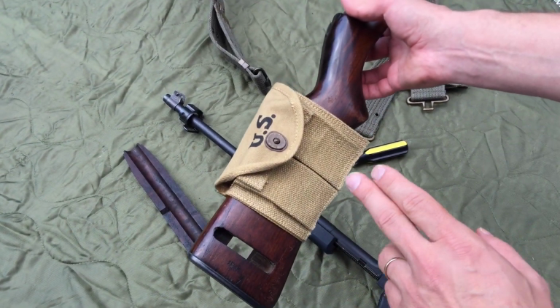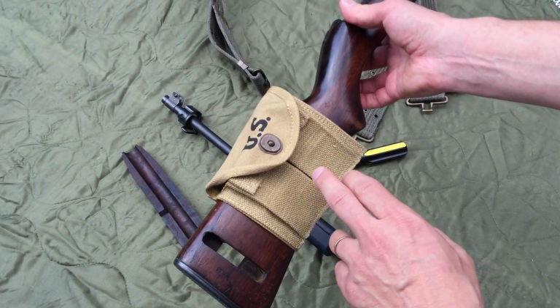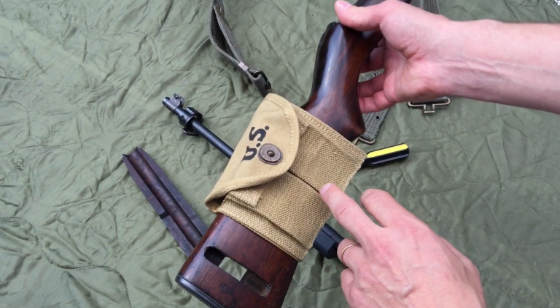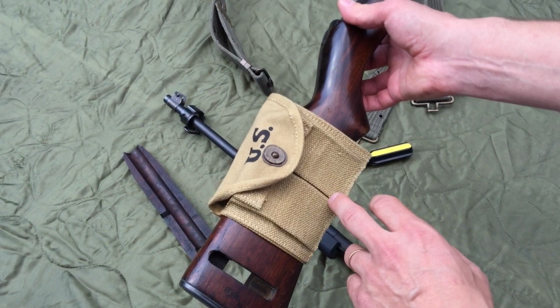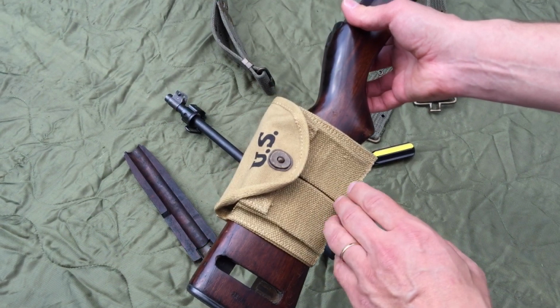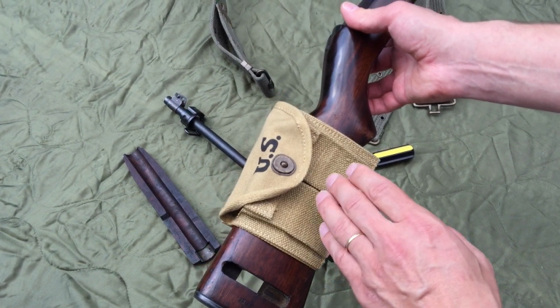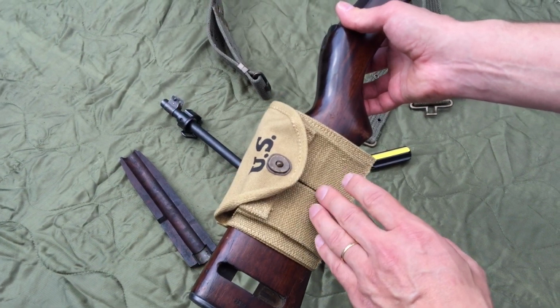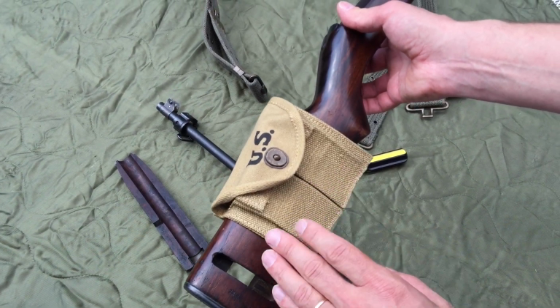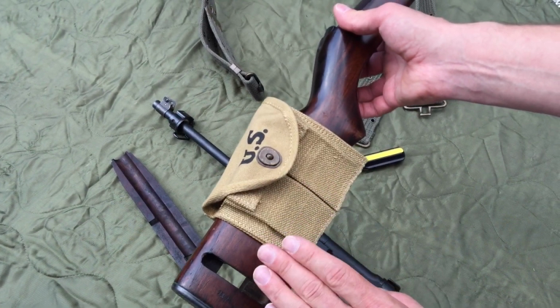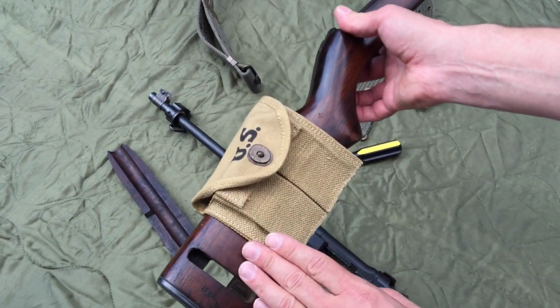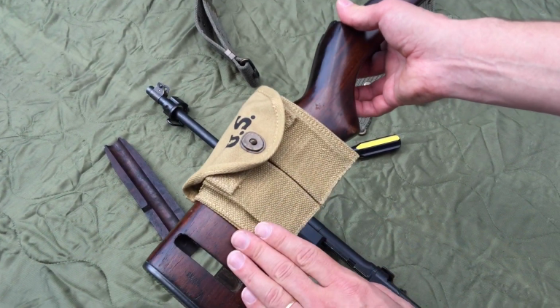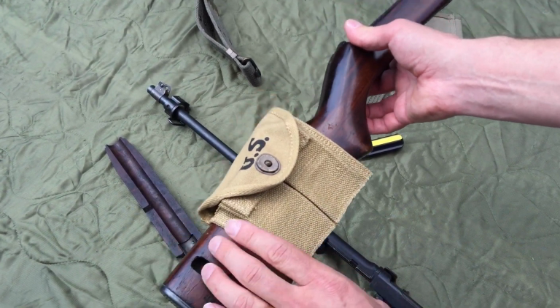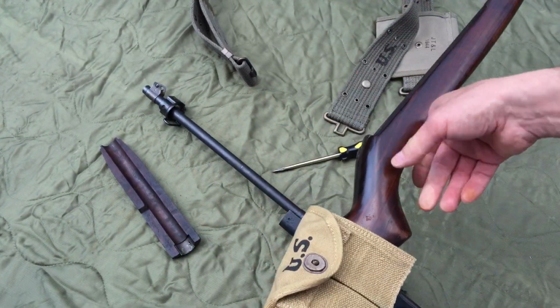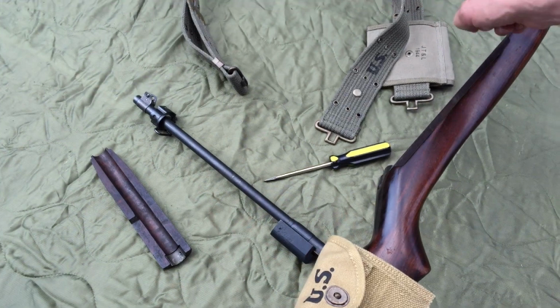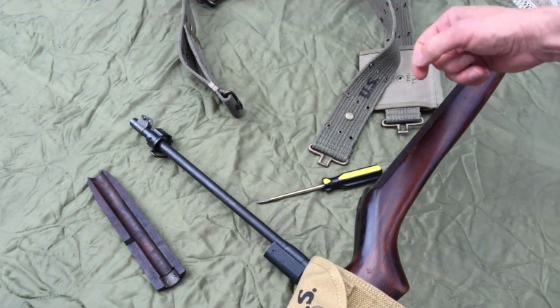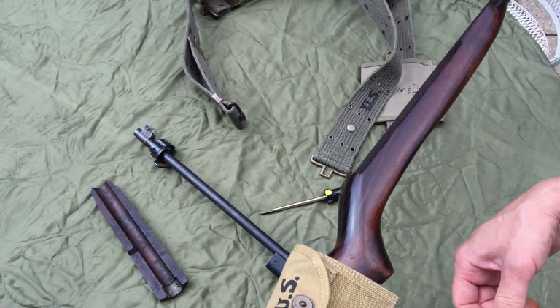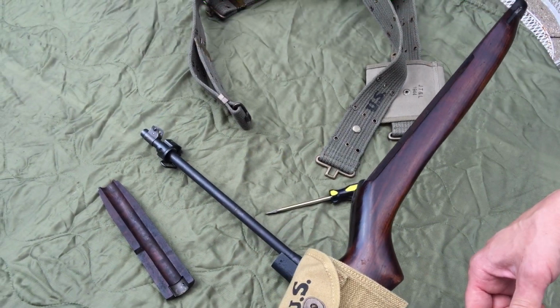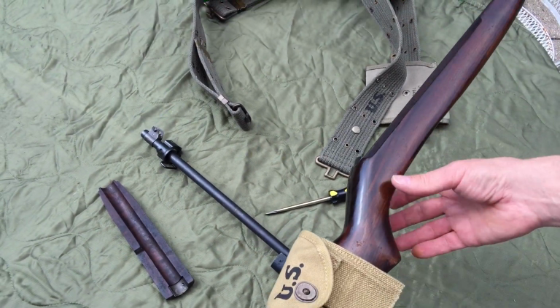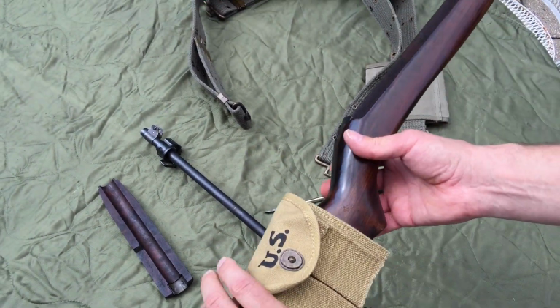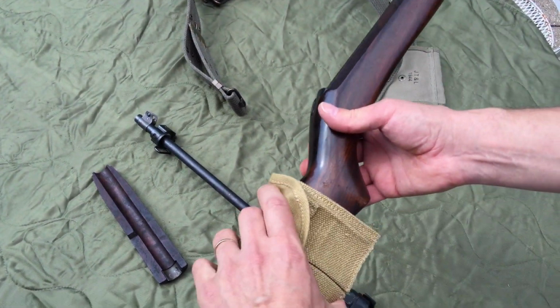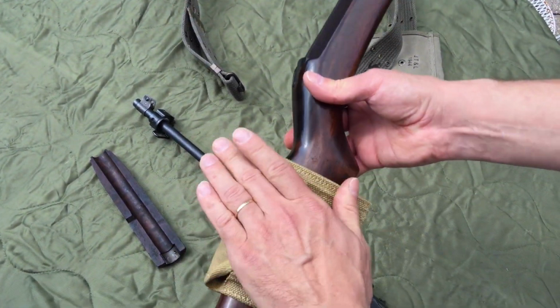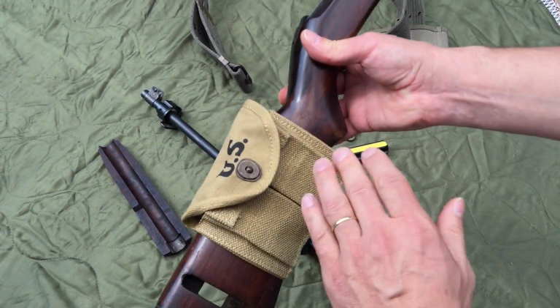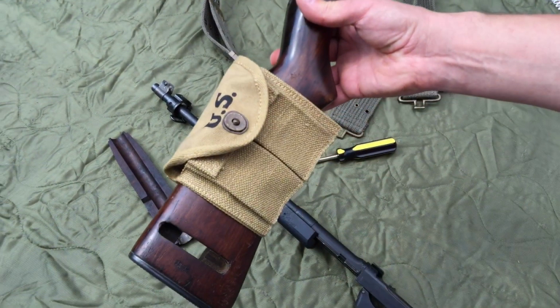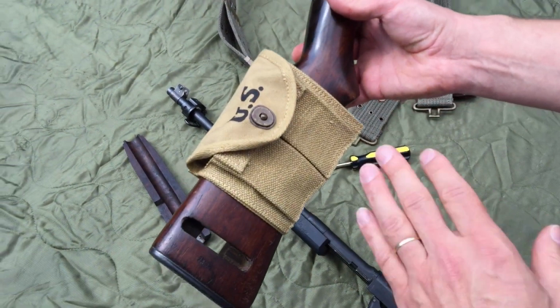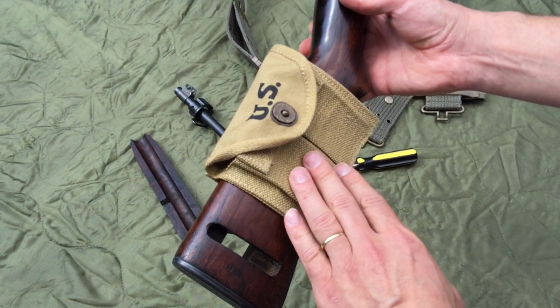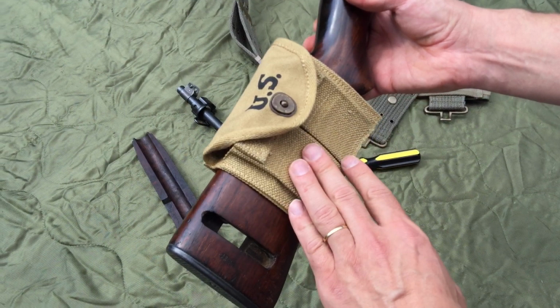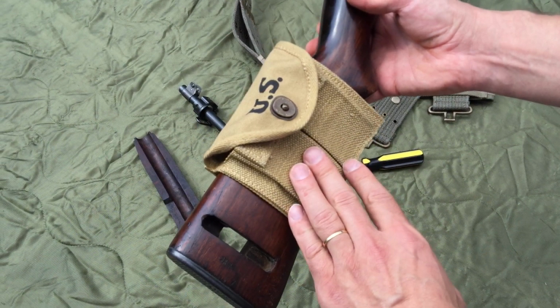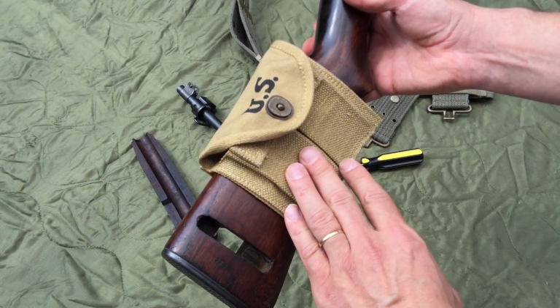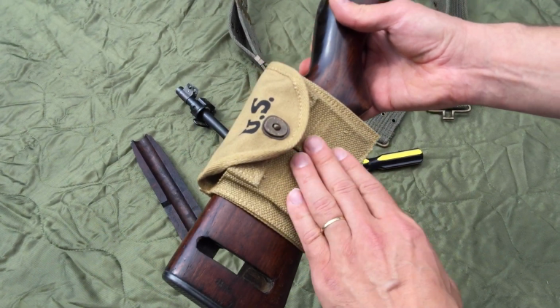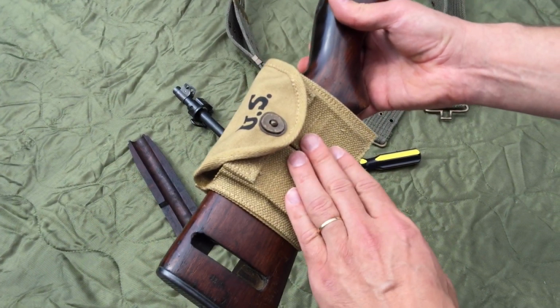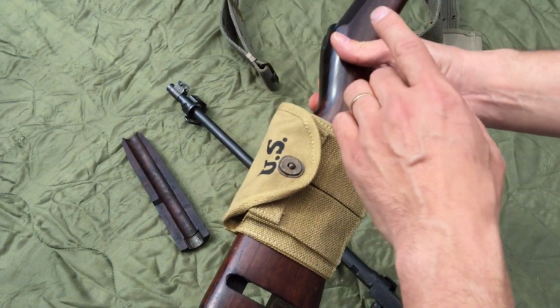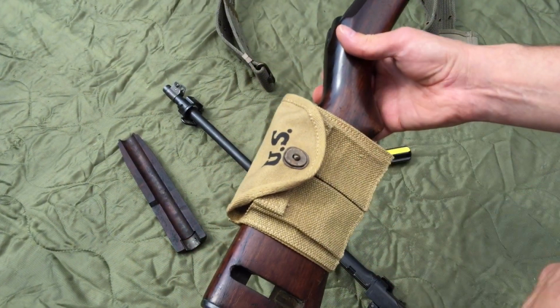This is exactly how the pouches were originally made, but it's not perfect because it was never designed for the buttstock. It was designed for the 1936 pistol belt, but this is how more people had them. It's far handier to have your magazines here on the buttstock than on the pistol belt.